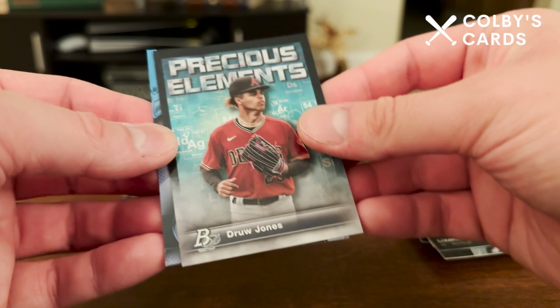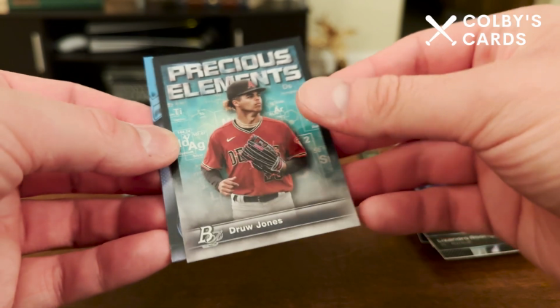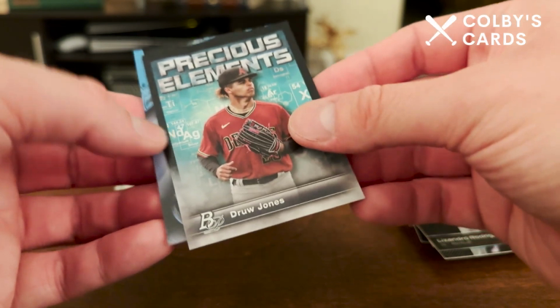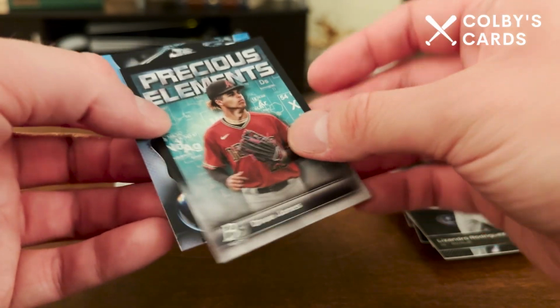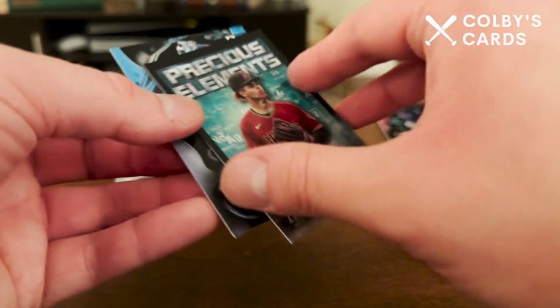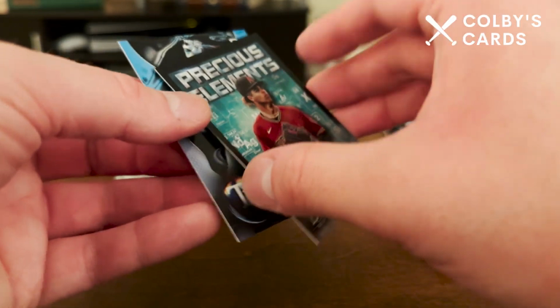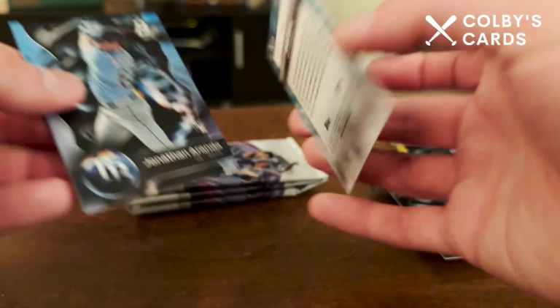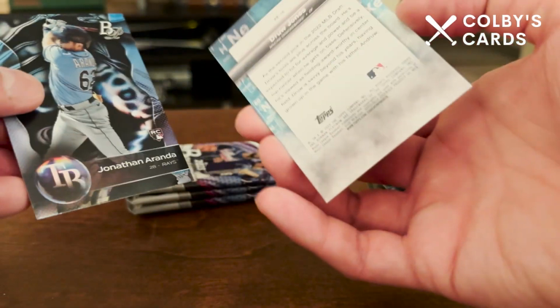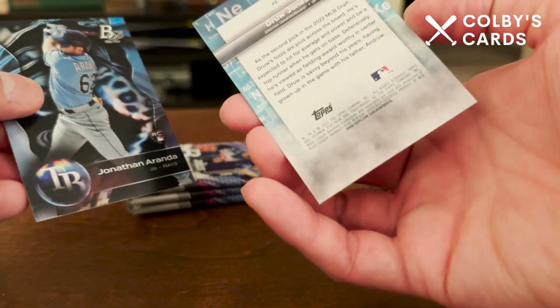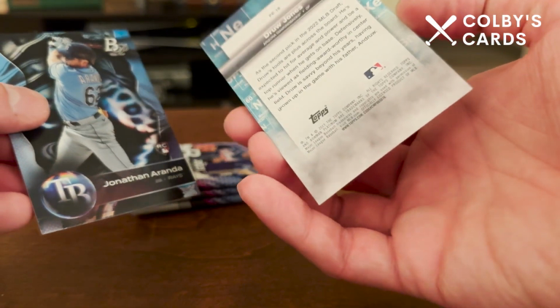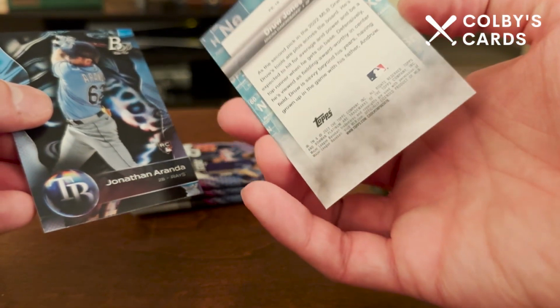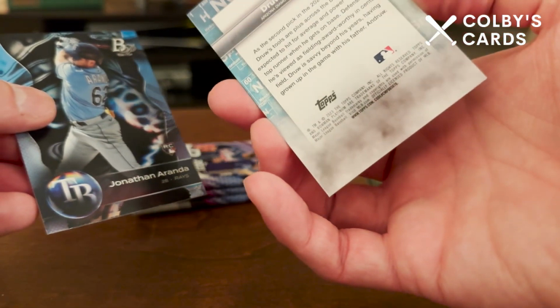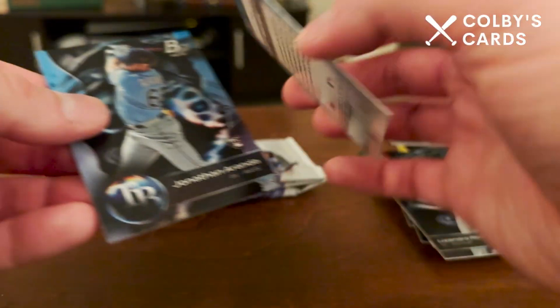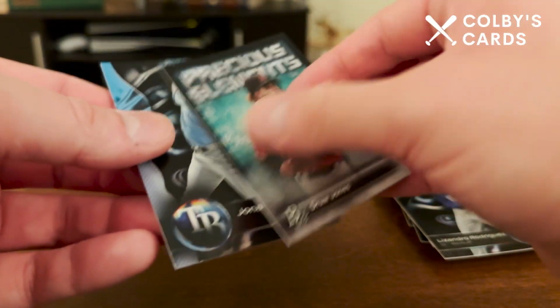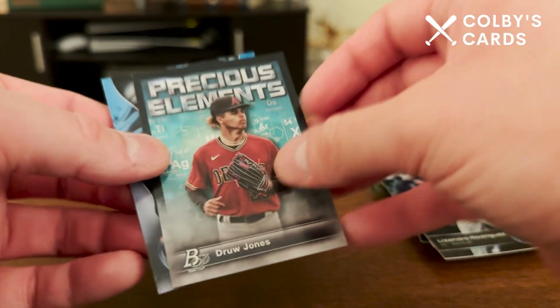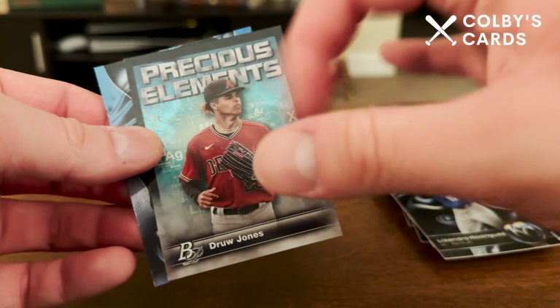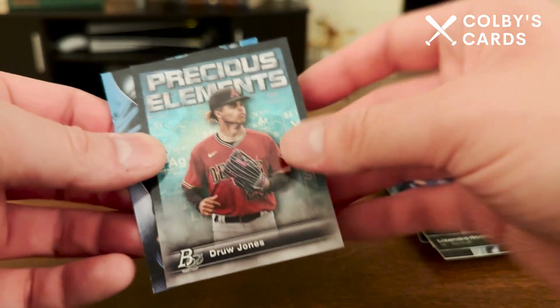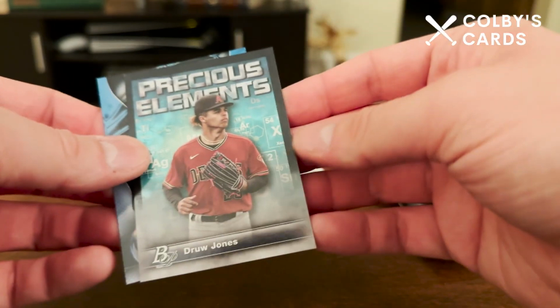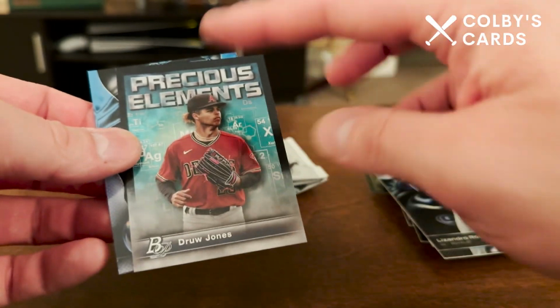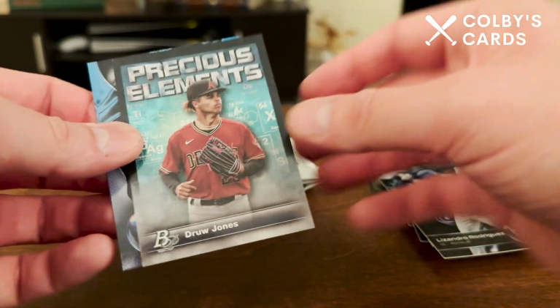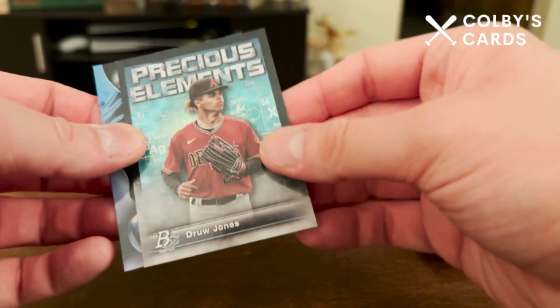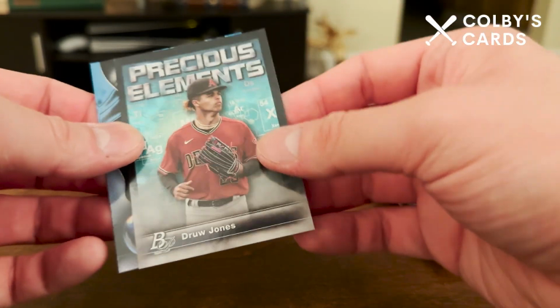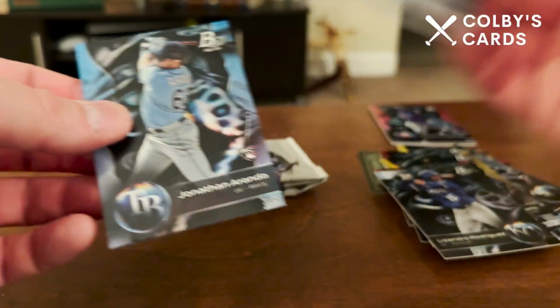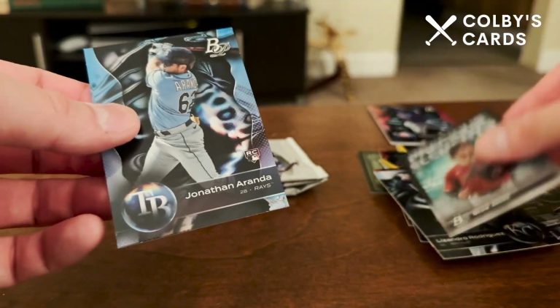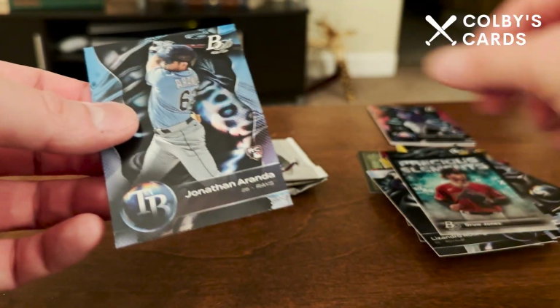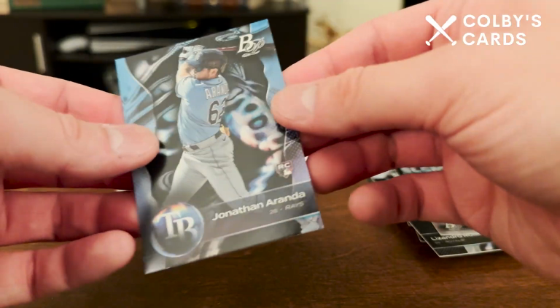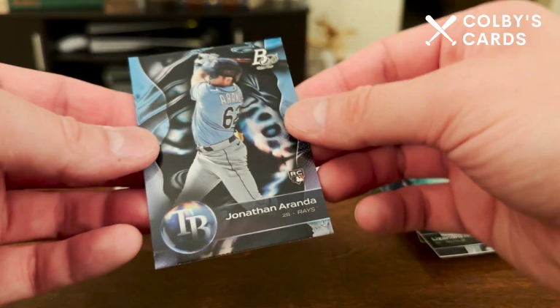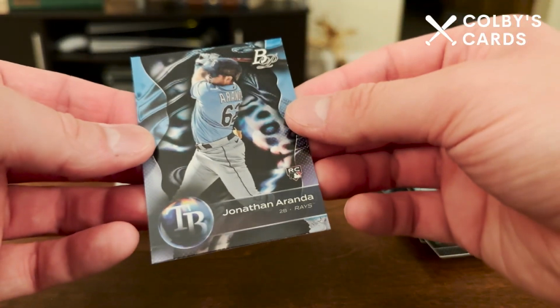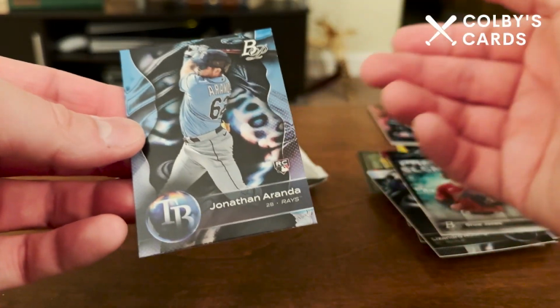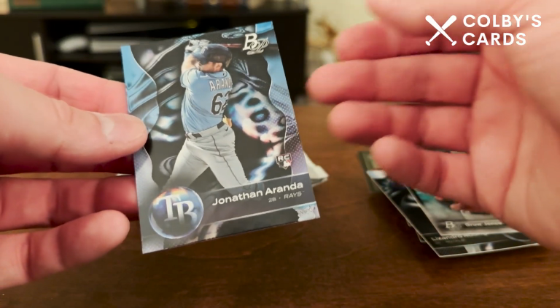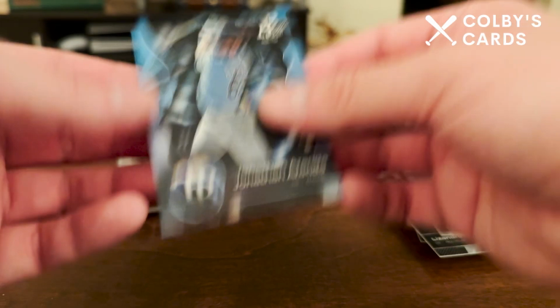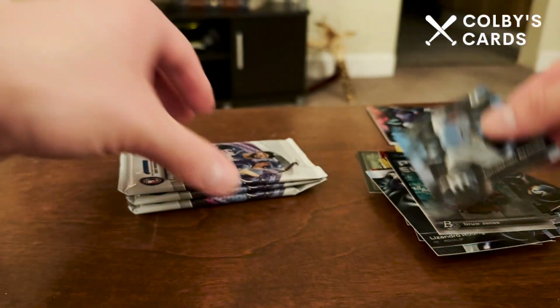Matt Walner rookie card, Leandro Rodriguez, and there is a Drew Jones — not too bad. Precious Elements — Drew Jones — not numbered but kind of a cool periodic table elements insert. And then Jonathan Aranda.